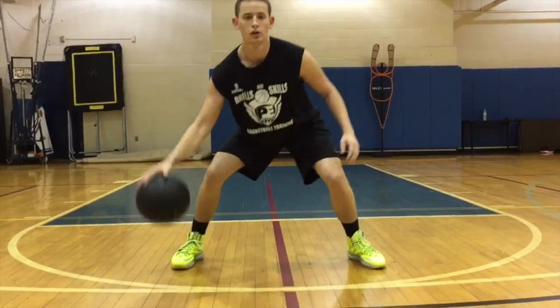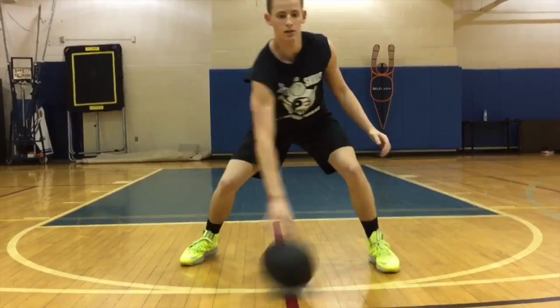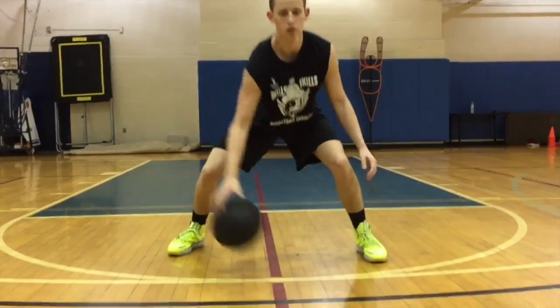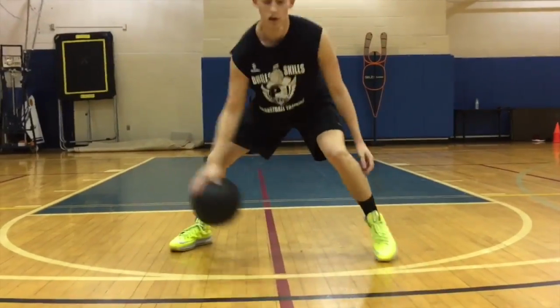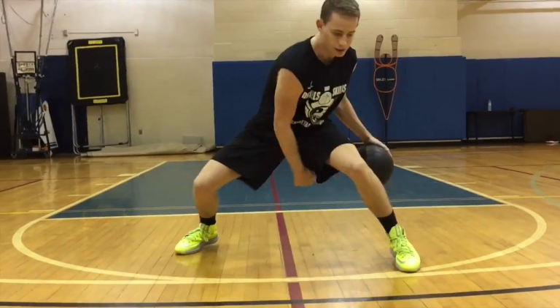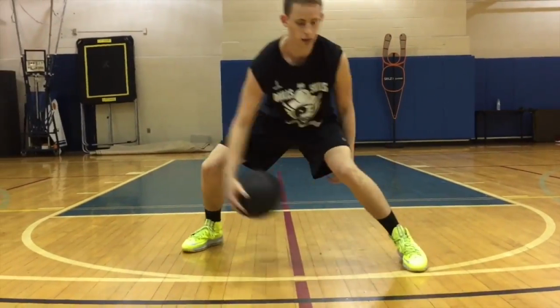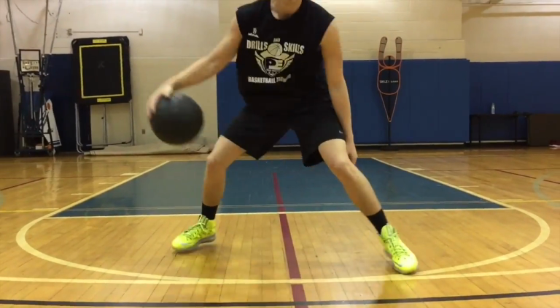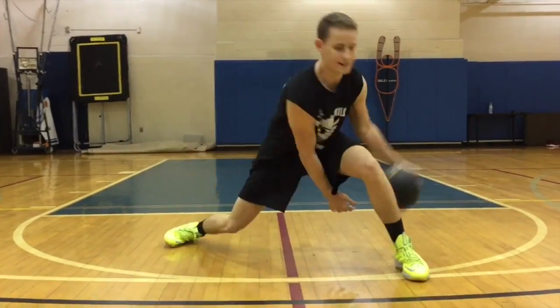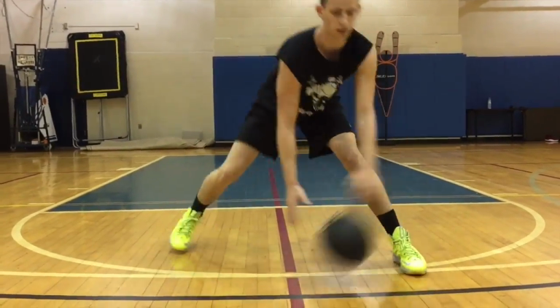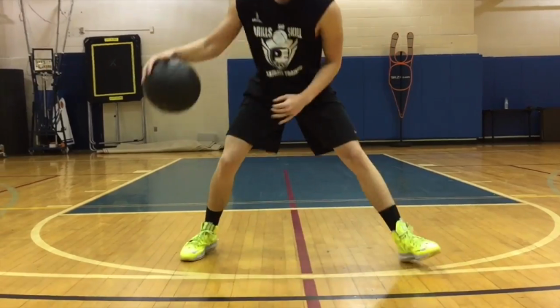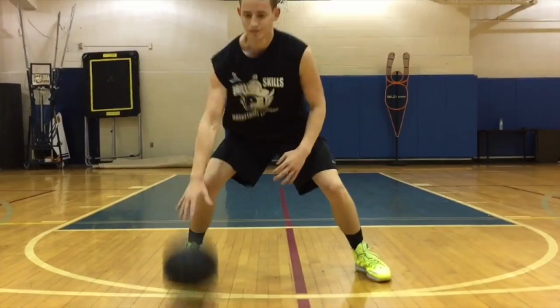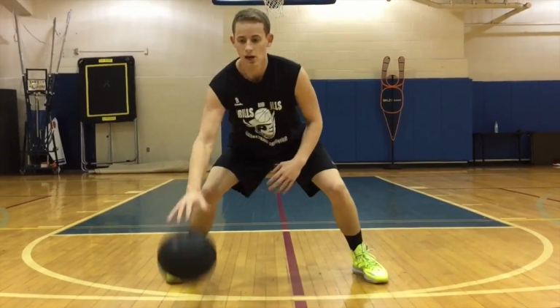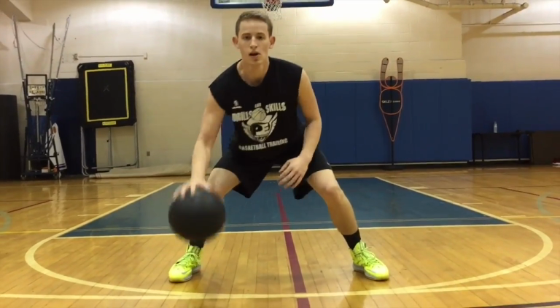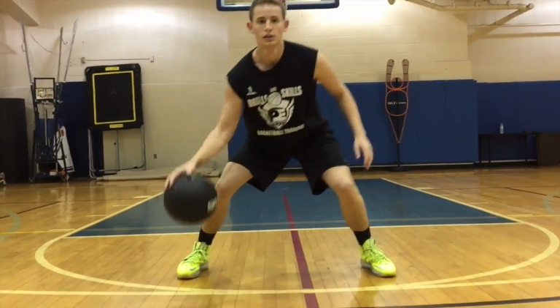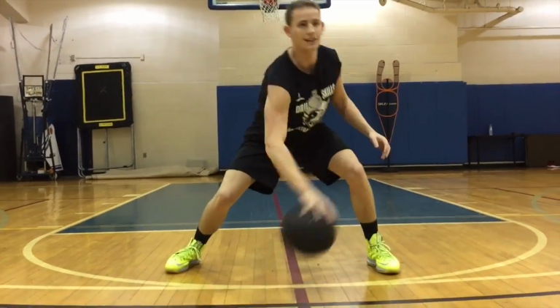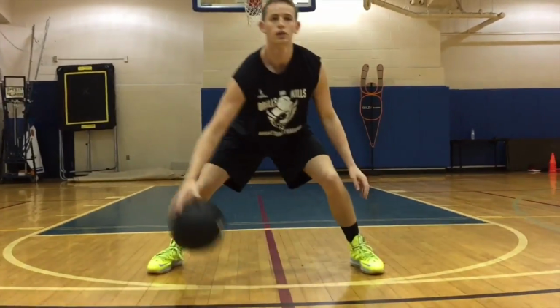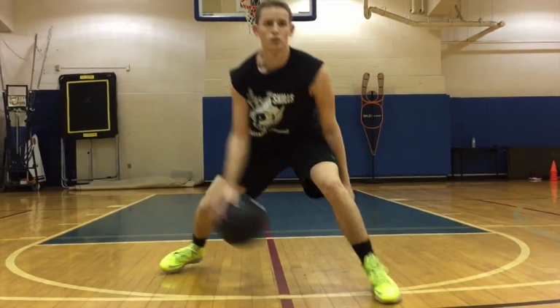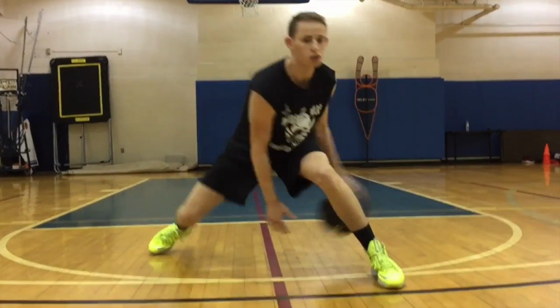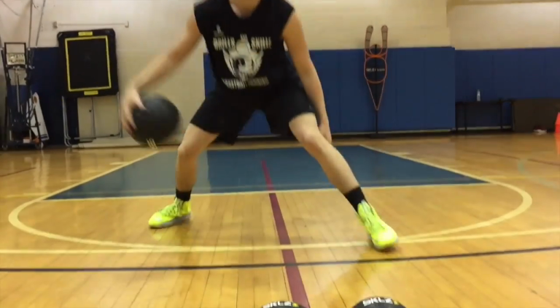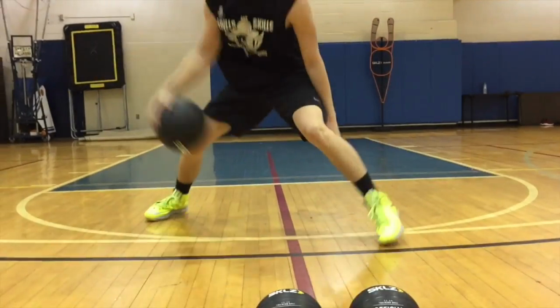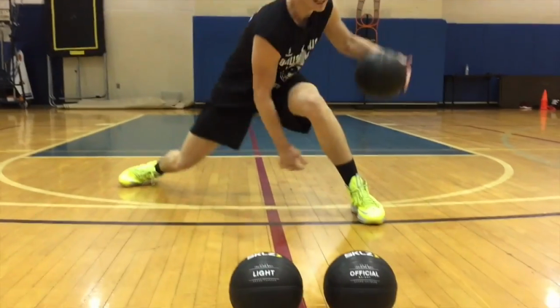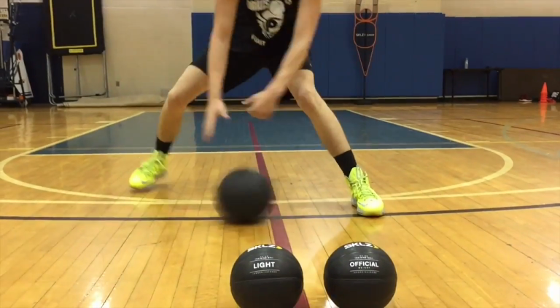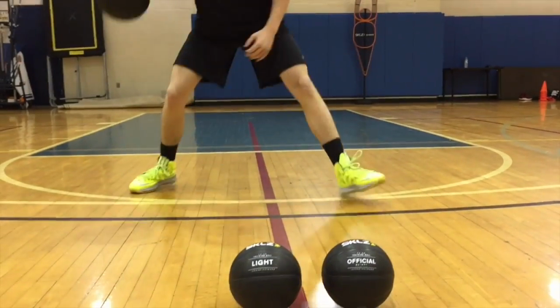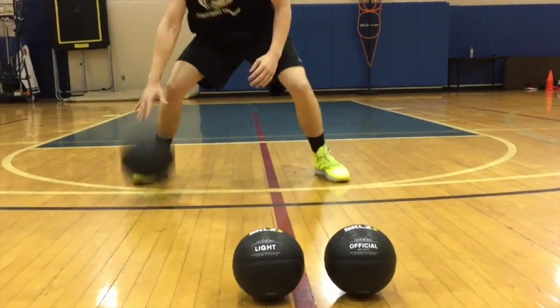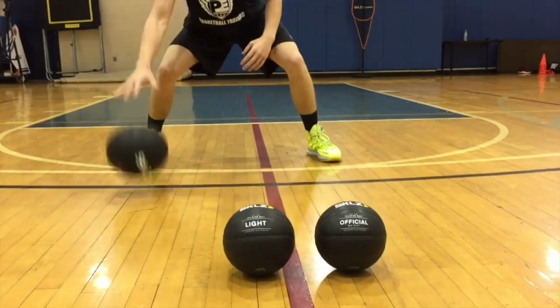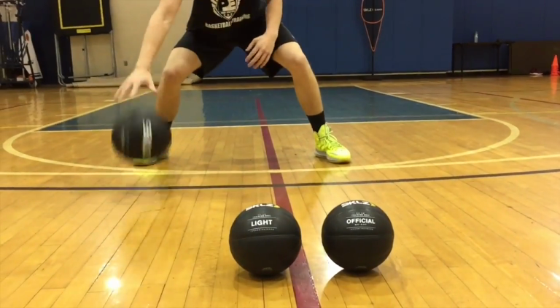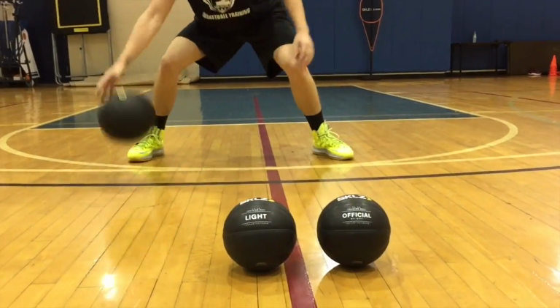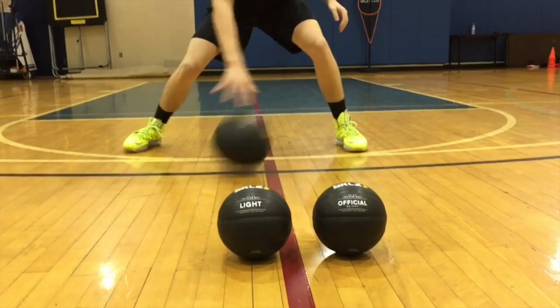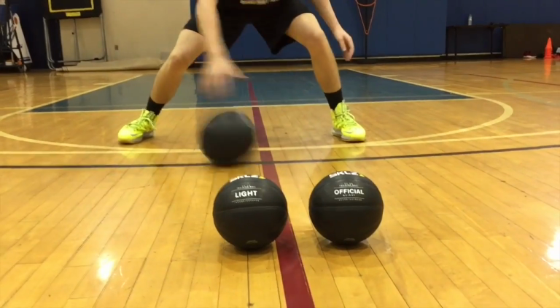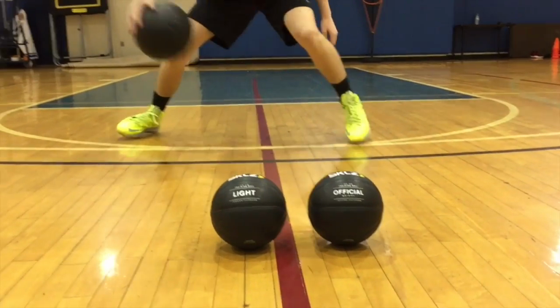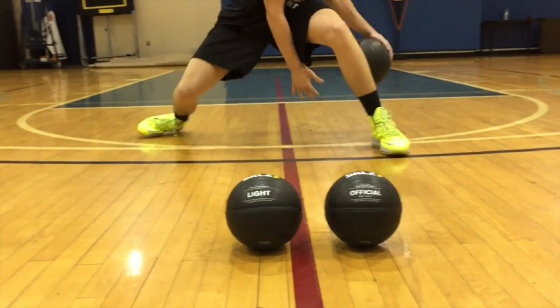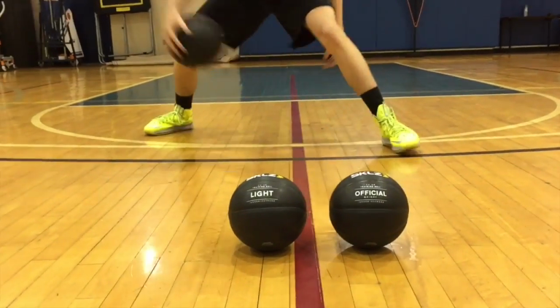We have Jason work with the heavy ball. This really exhausts his dribble, exhausts his arms, and it really works on Jason having more control of the basketball and more strength in his dribble.